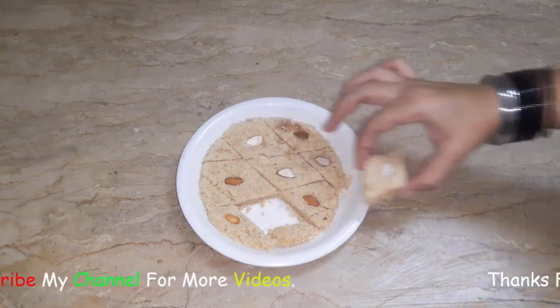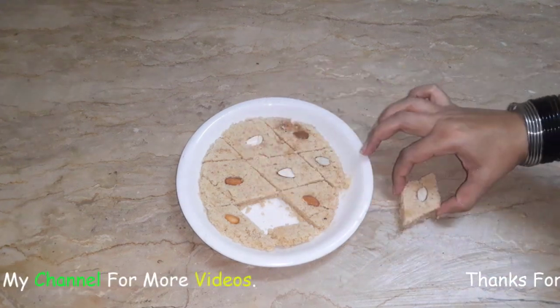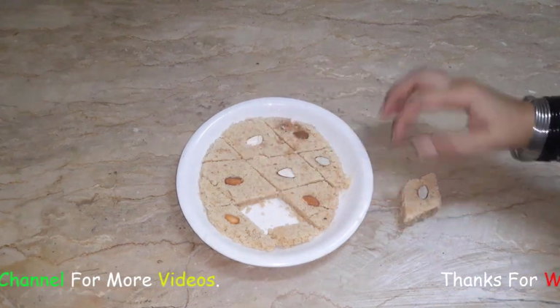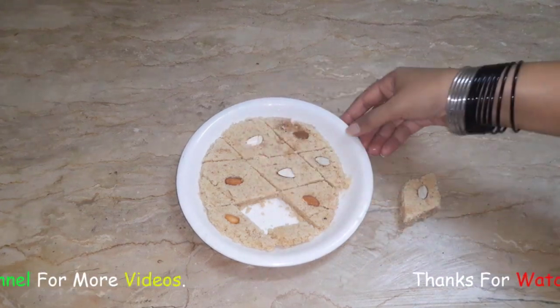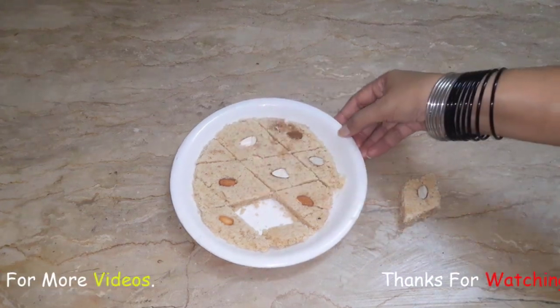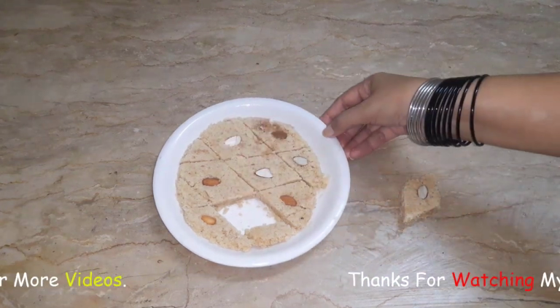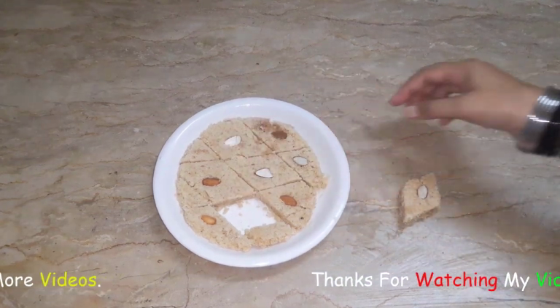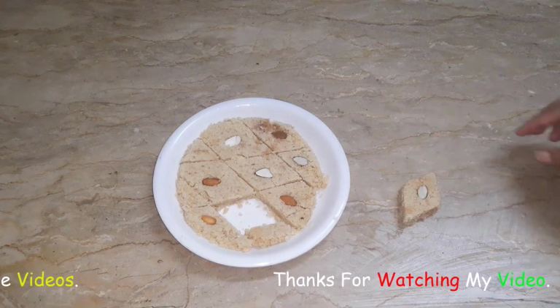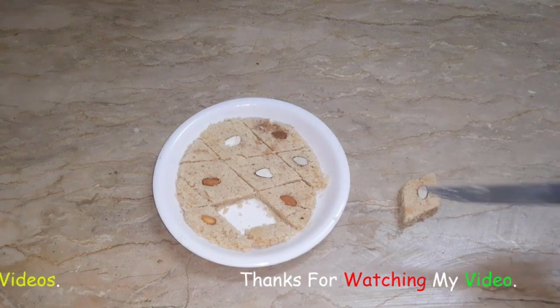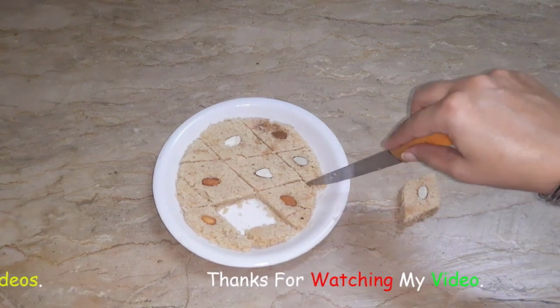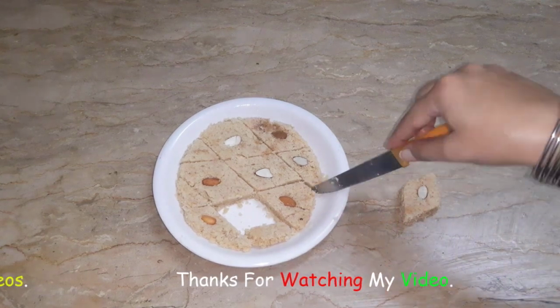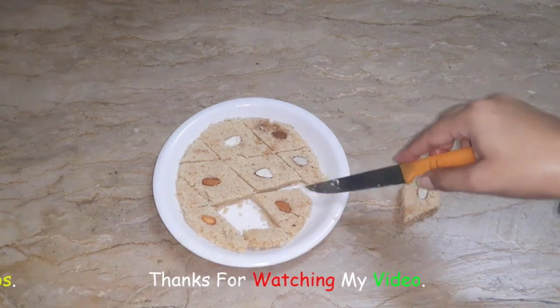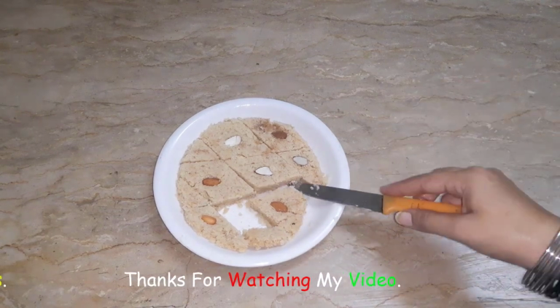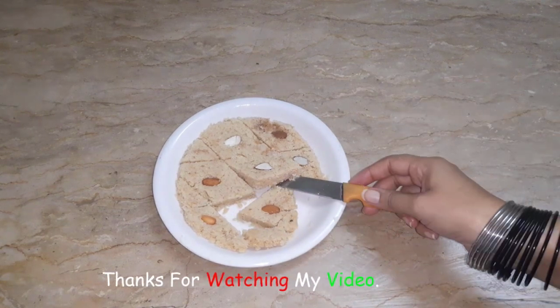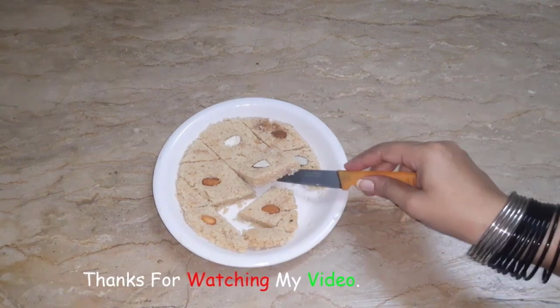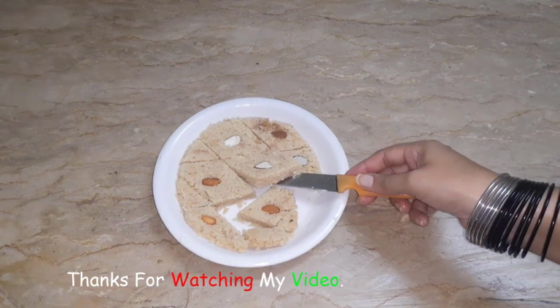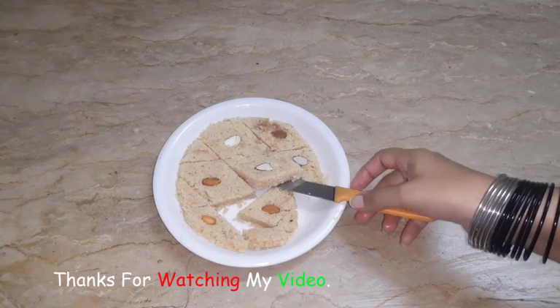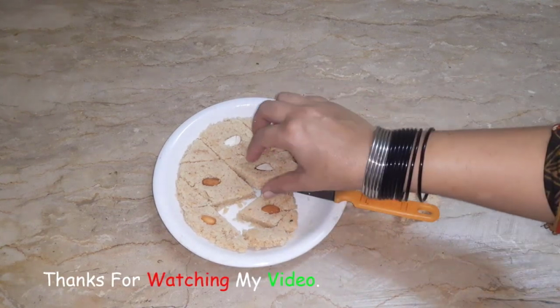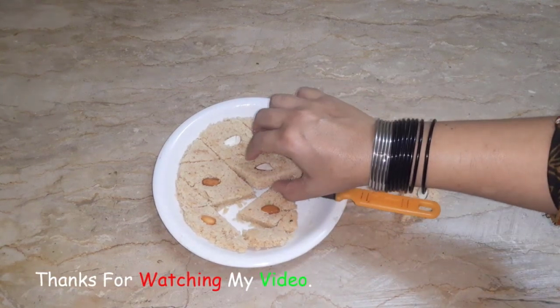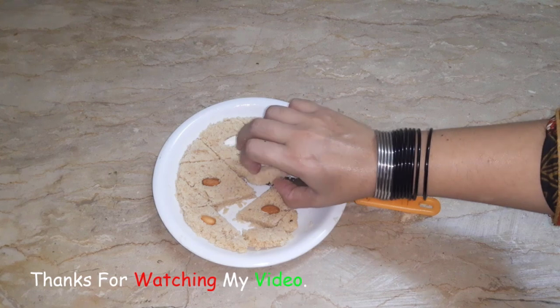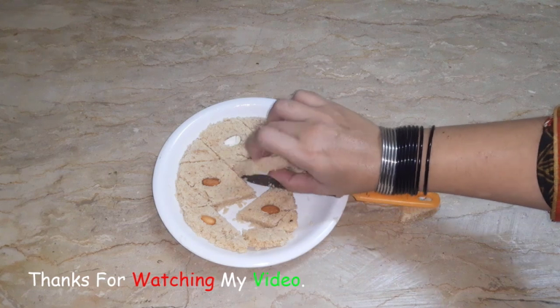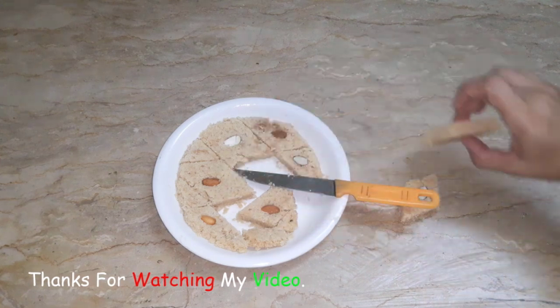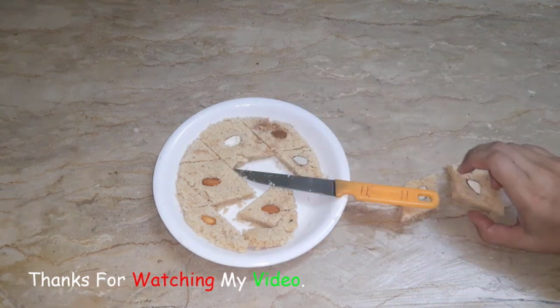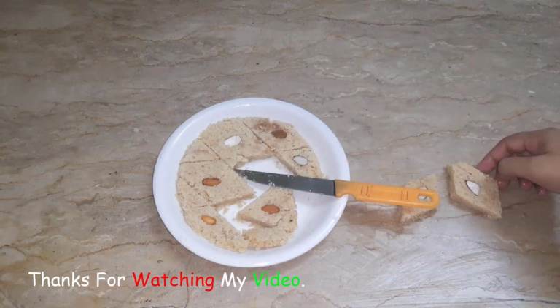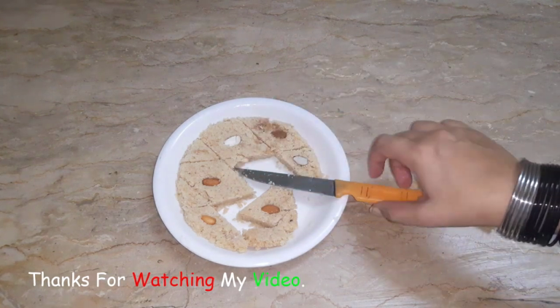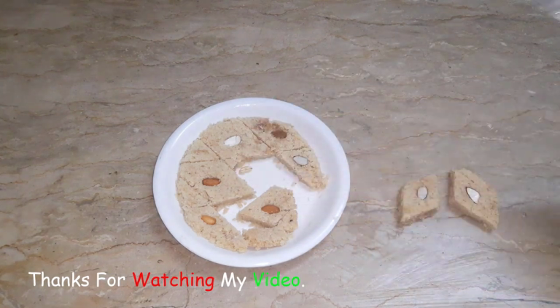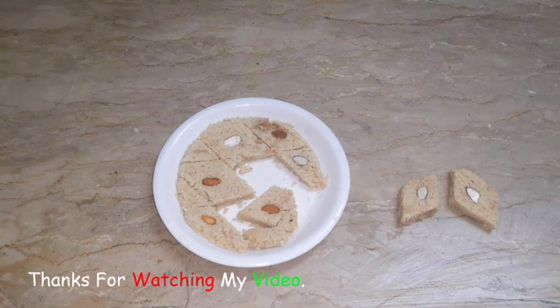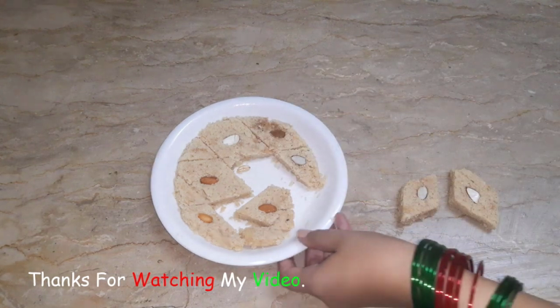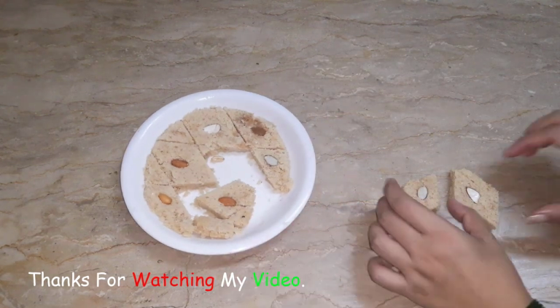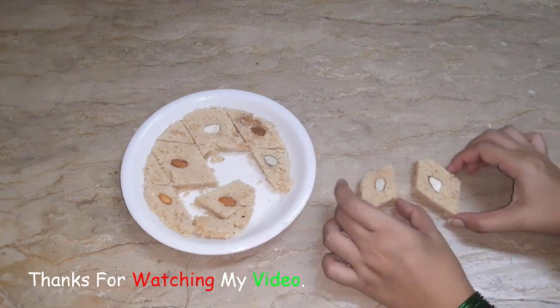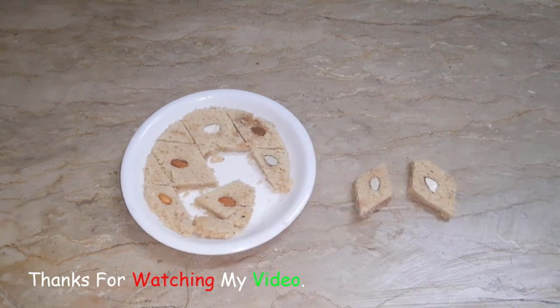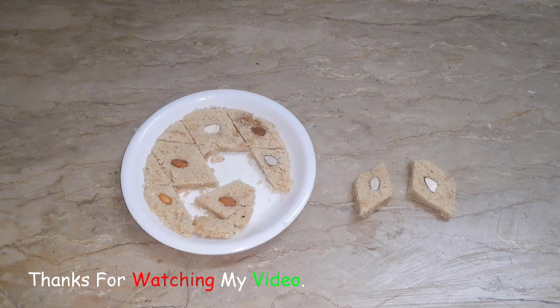But first of all, please like our videos and share them. If you guys haven't subscribed to our channel, please subscribe. Until next time, Allah Hafiz.